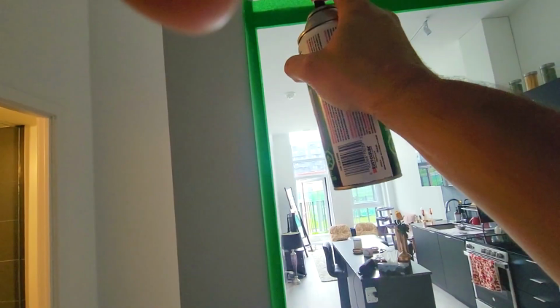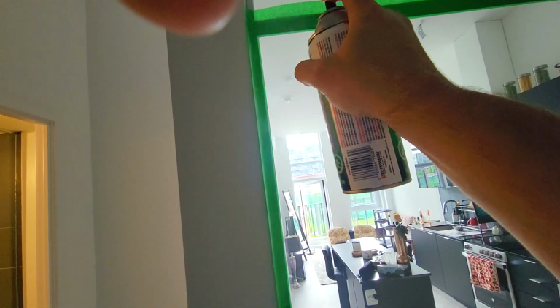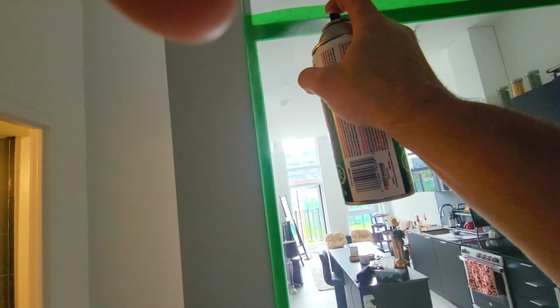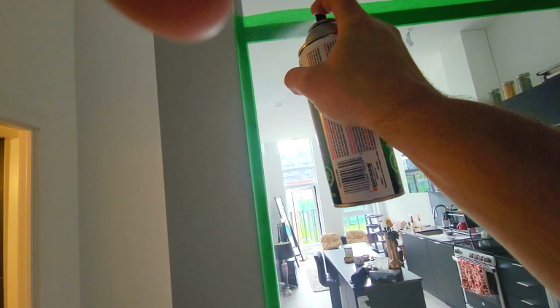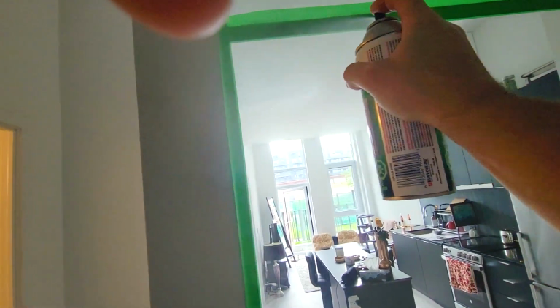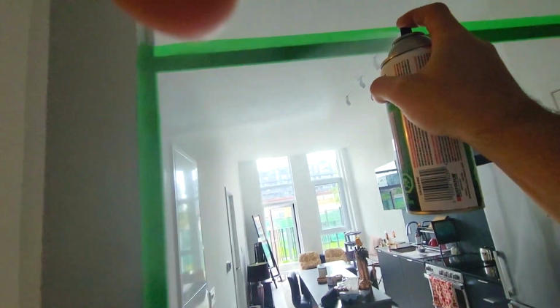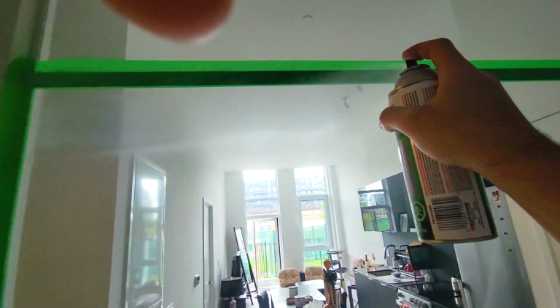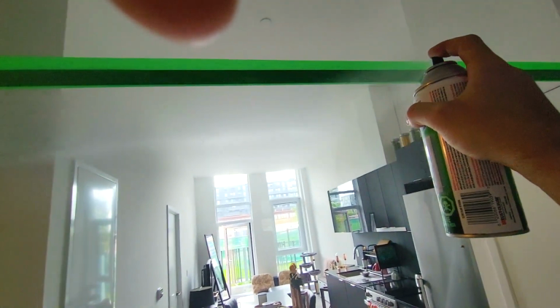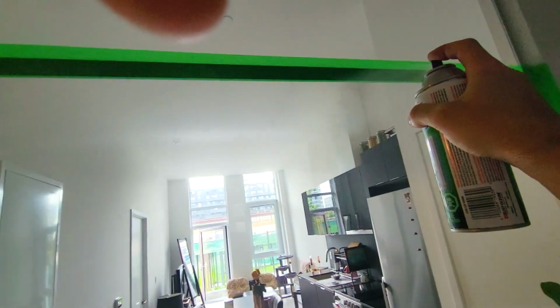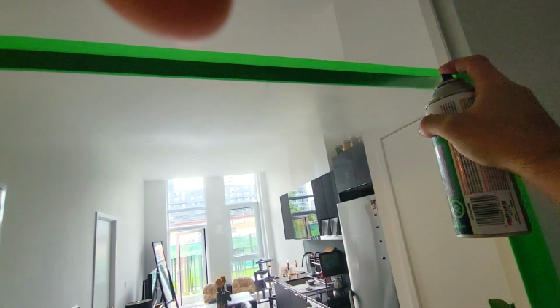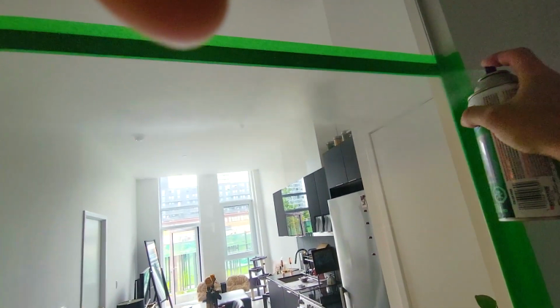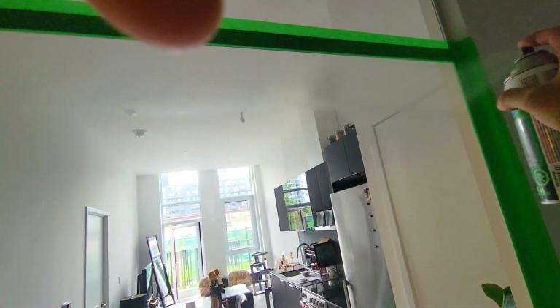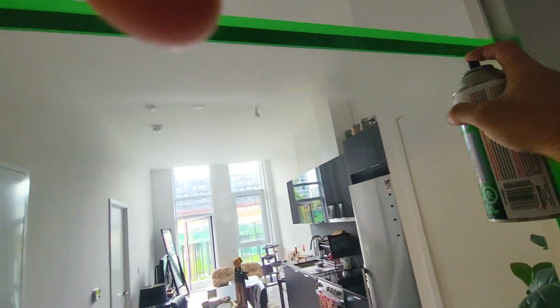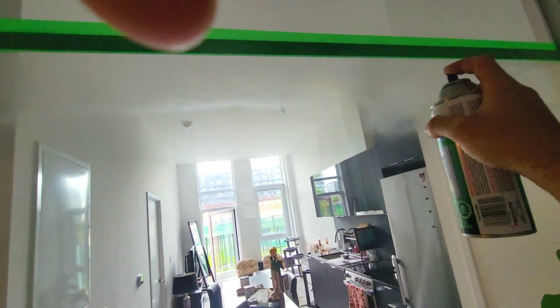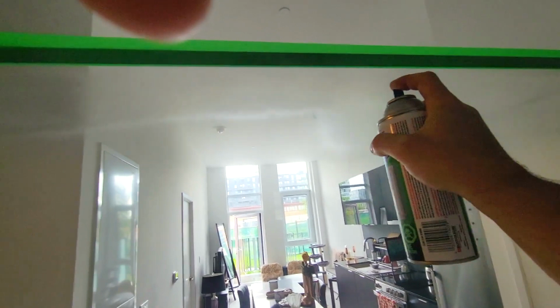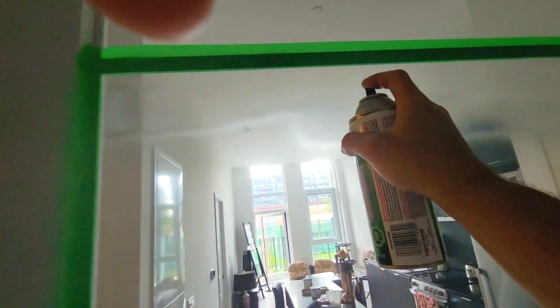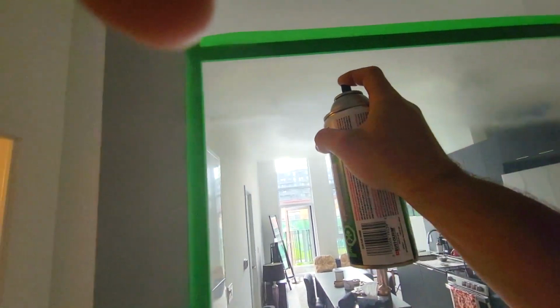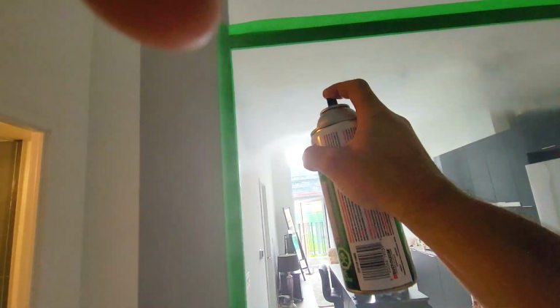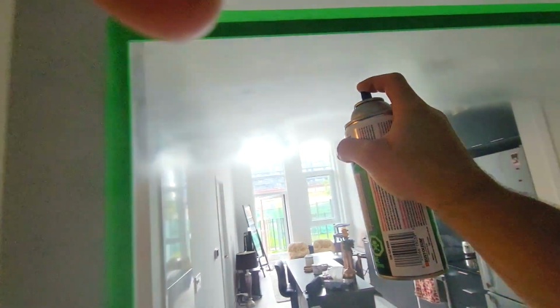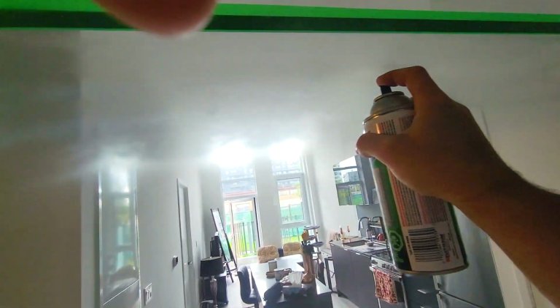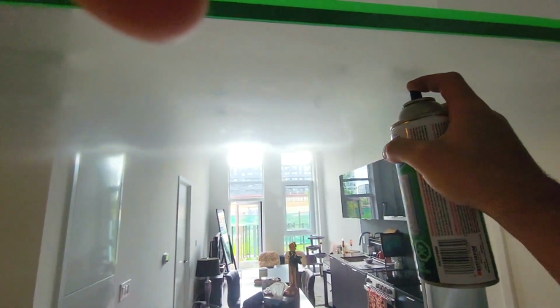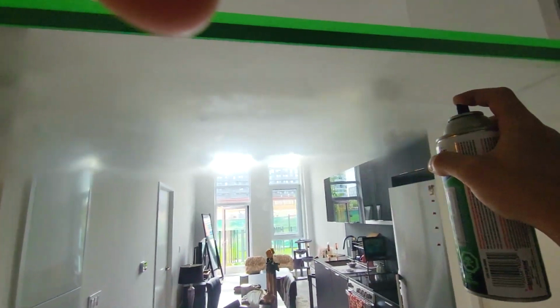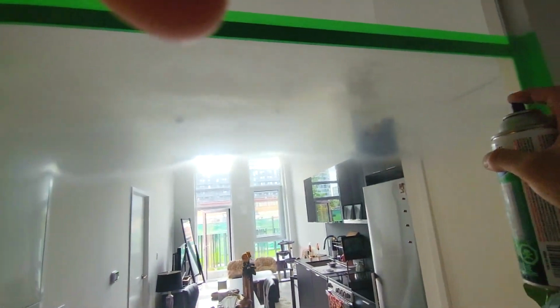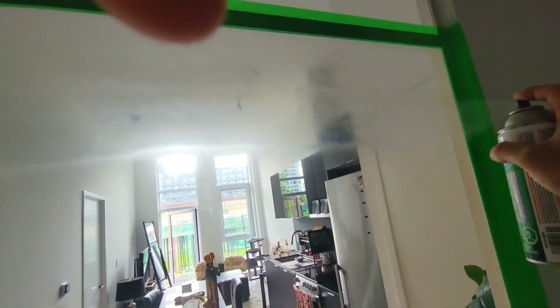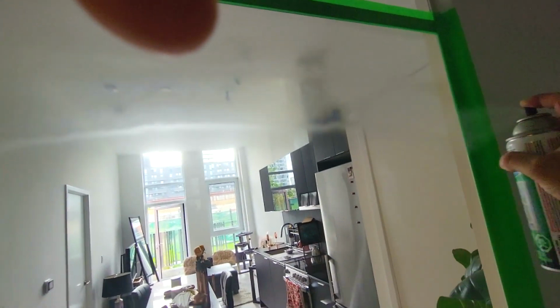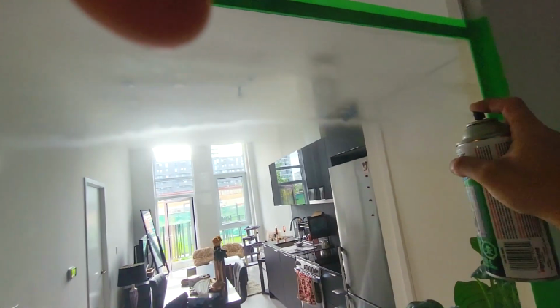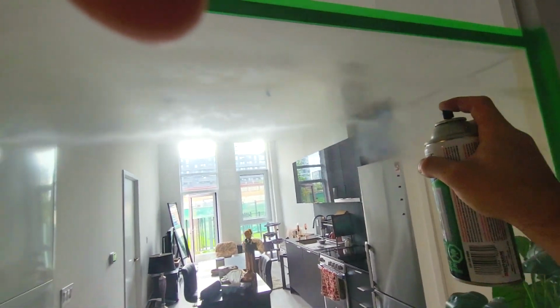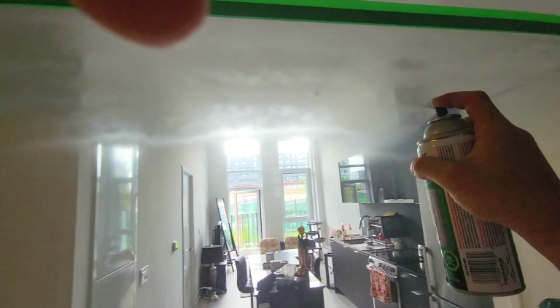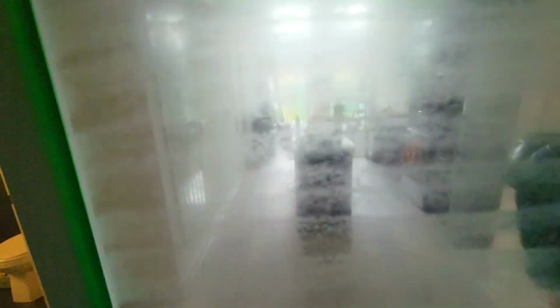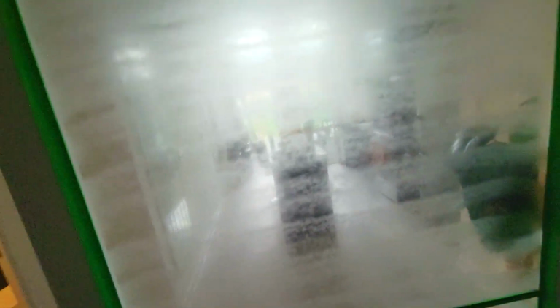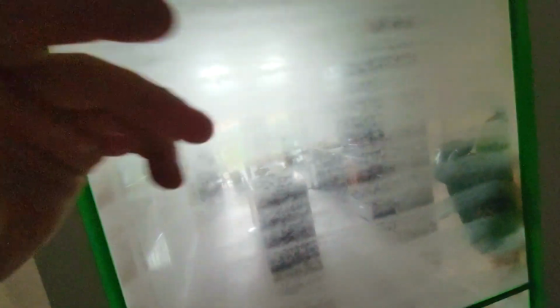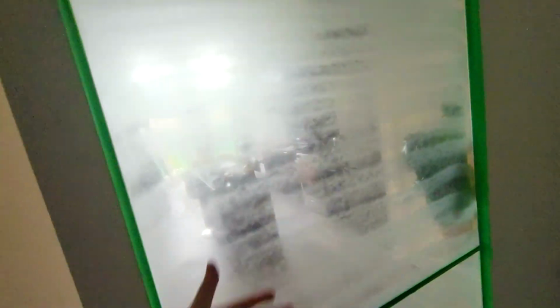You can see the spray is about four inches wide. I'm going across and overlaying it a little bit. Alright, so this is the first coat.